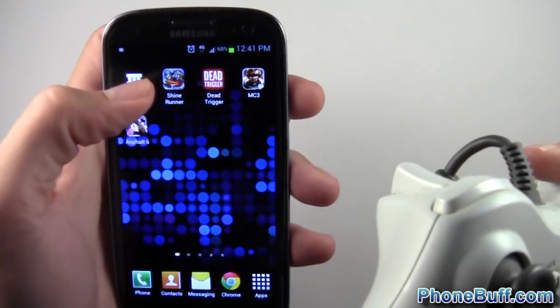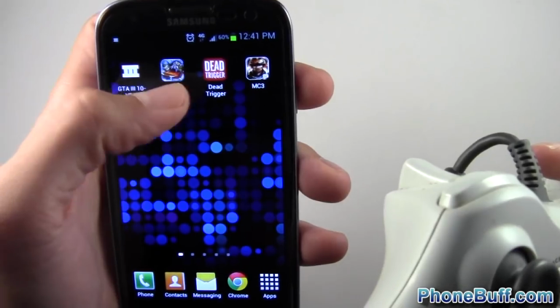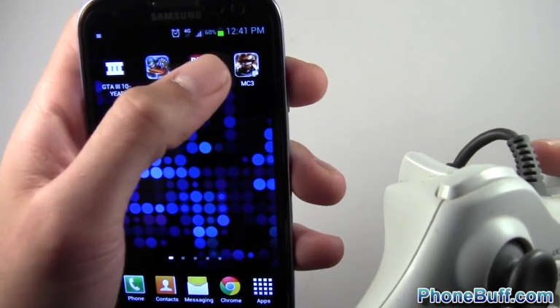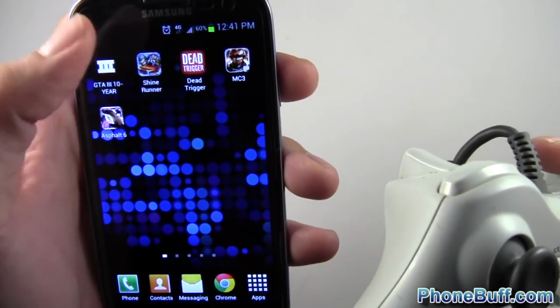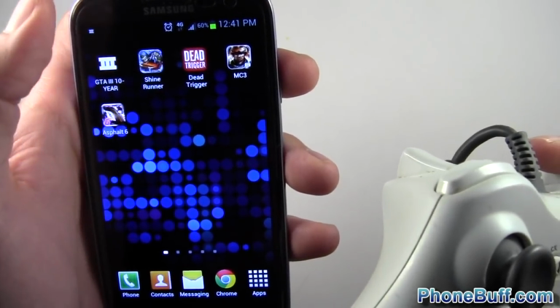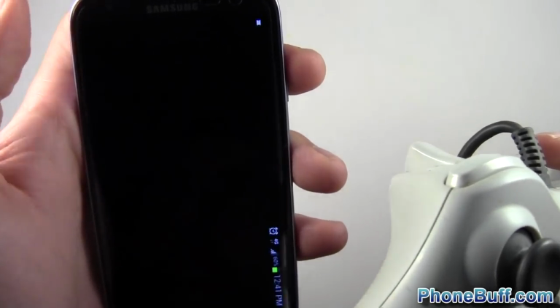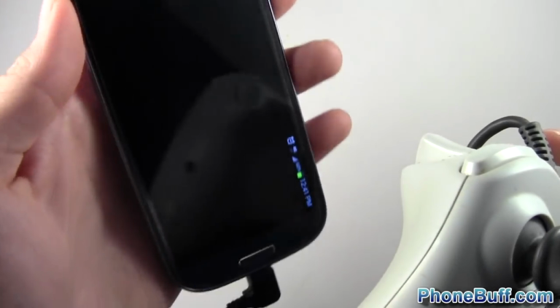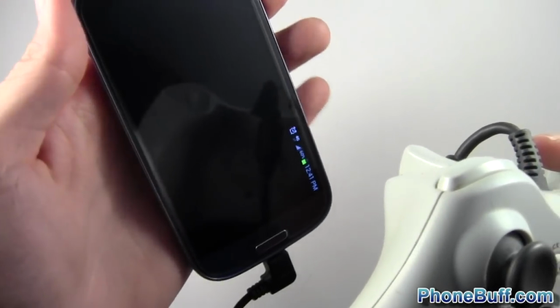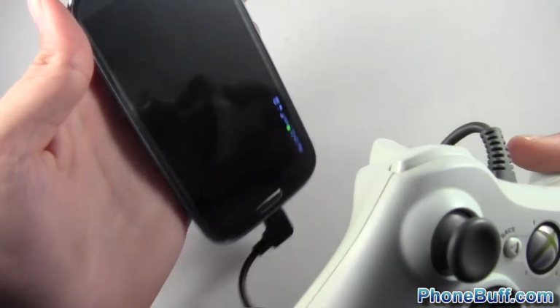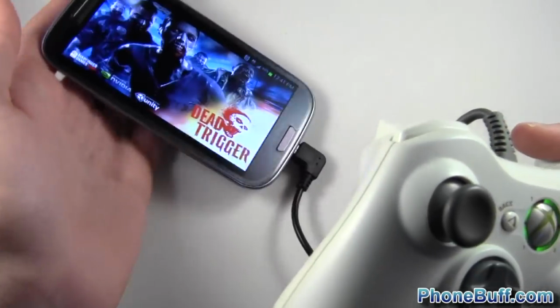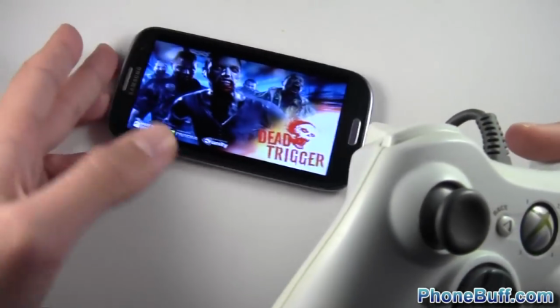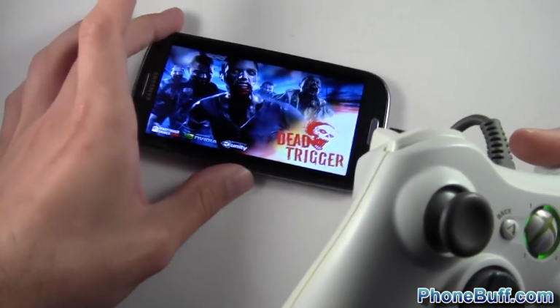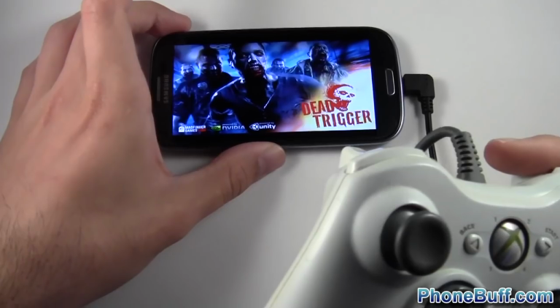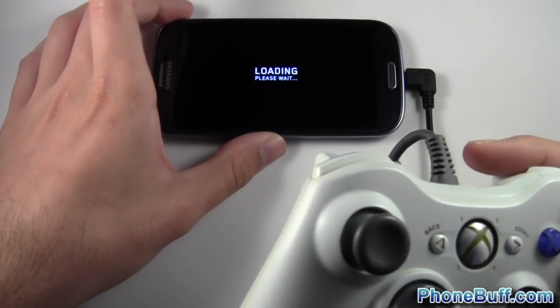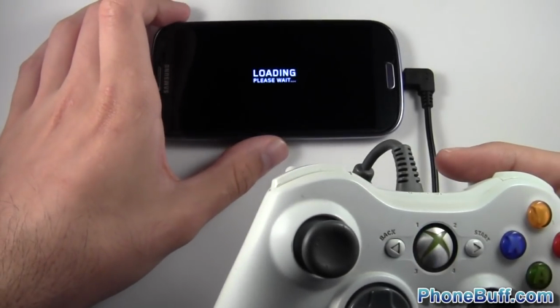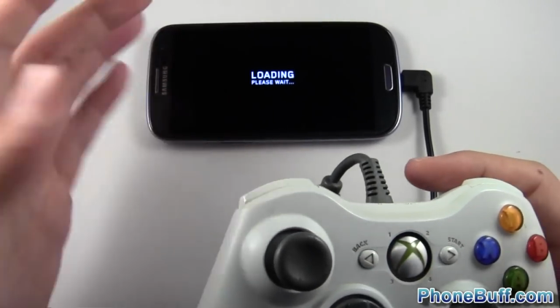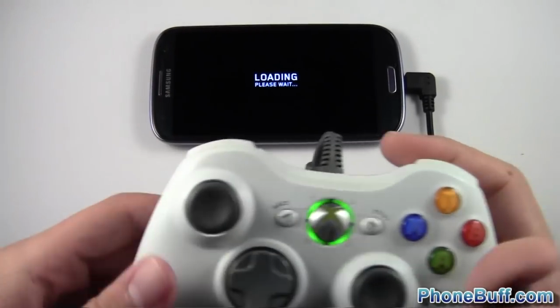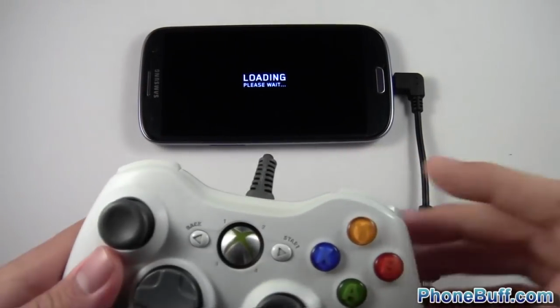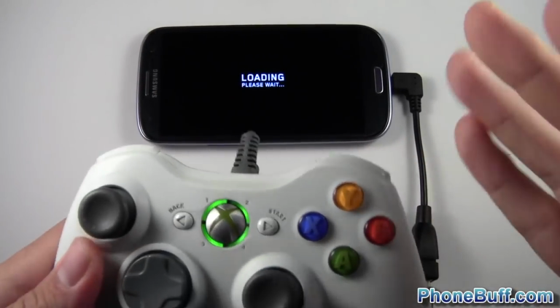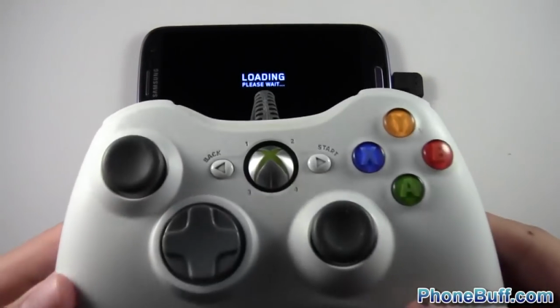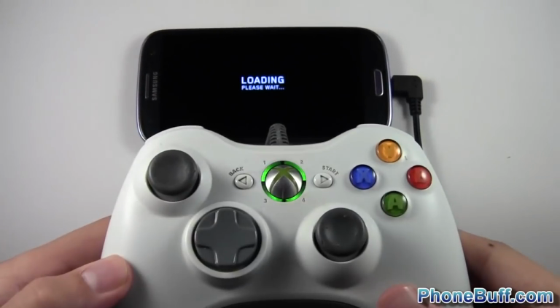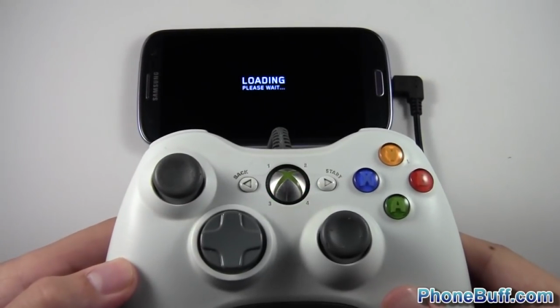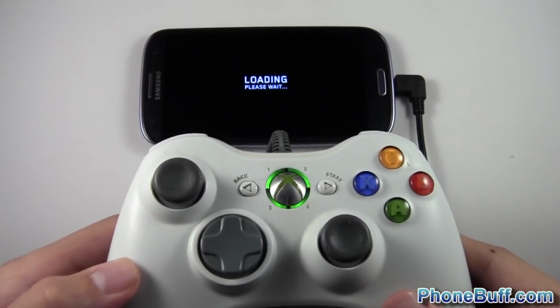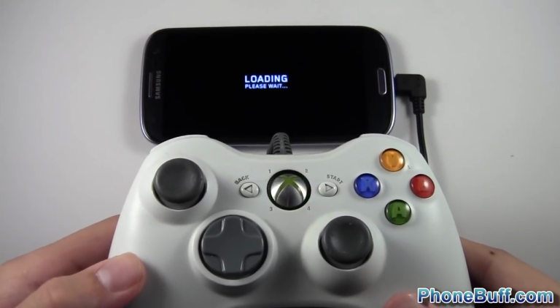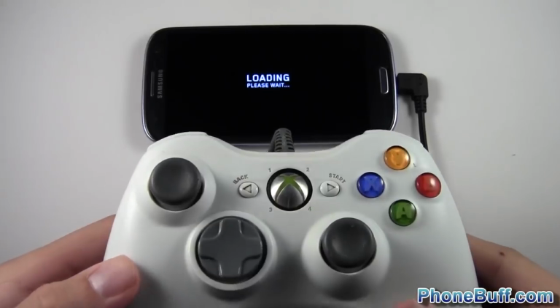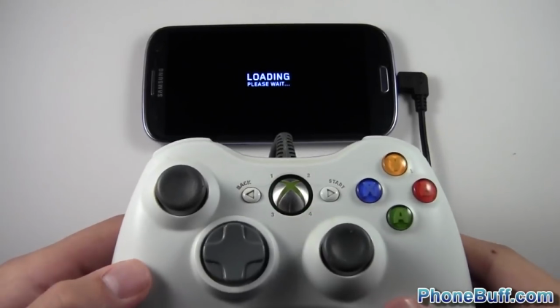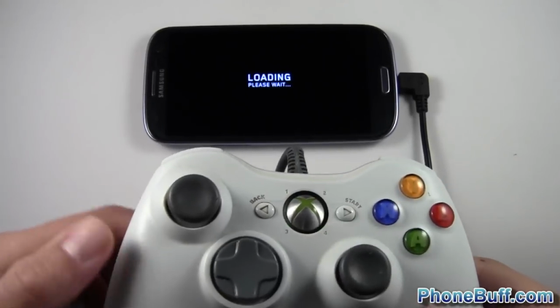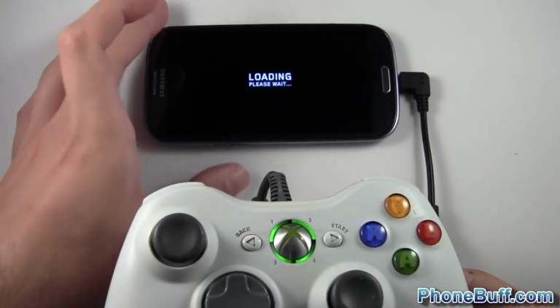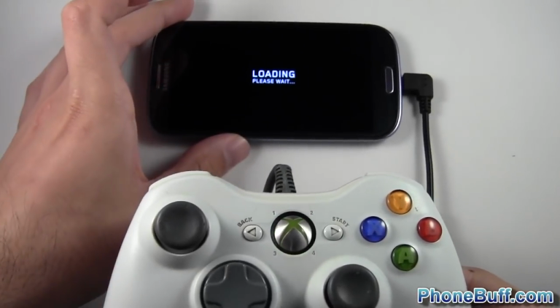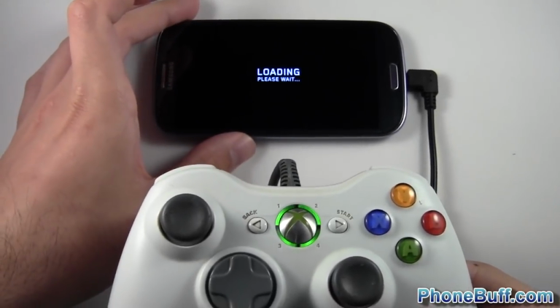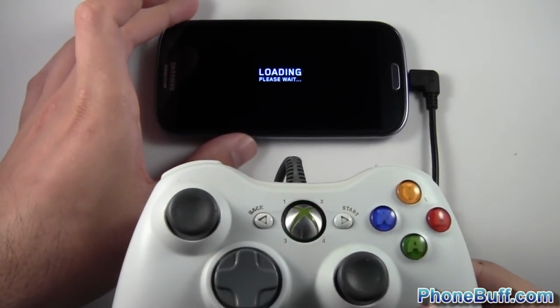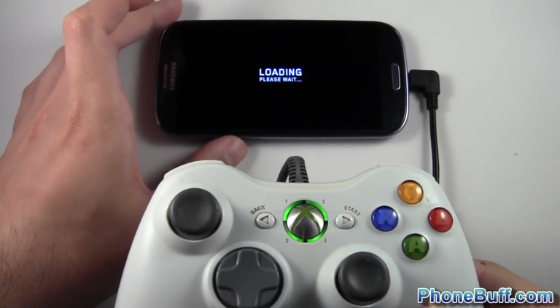We'll do Dead Trigger, so I can show you a first-person shooter. This game is actually free from Google Play, and it does support the Xbox 360 controller right out of the gate.